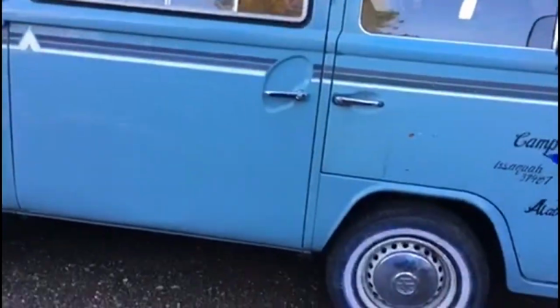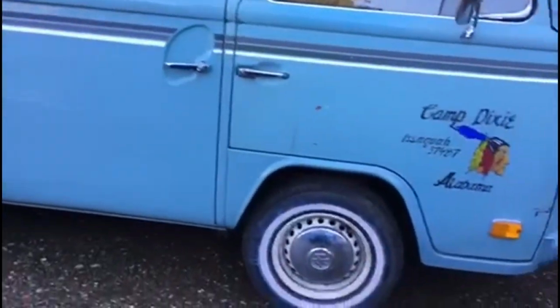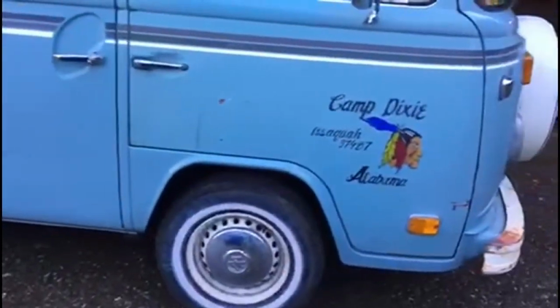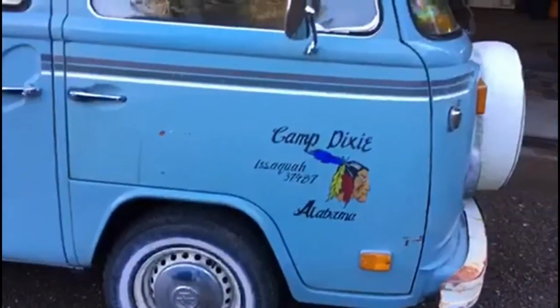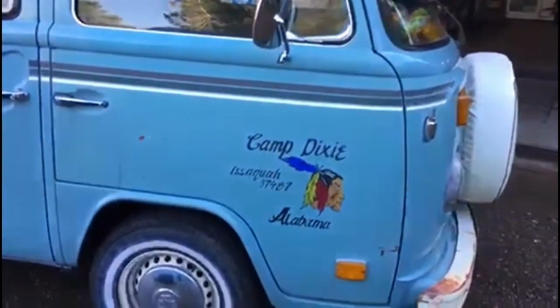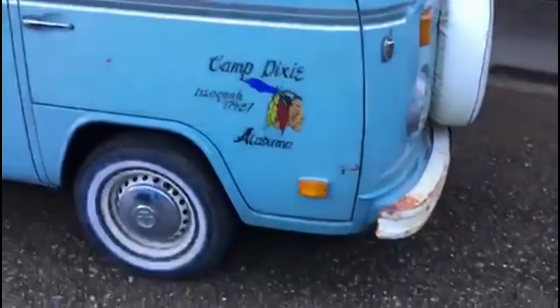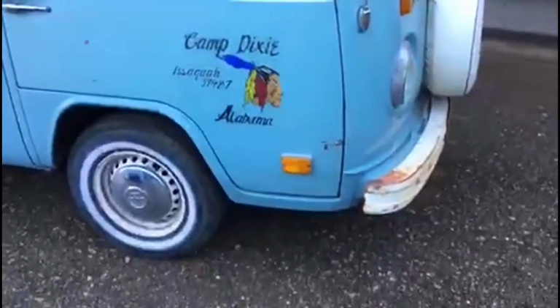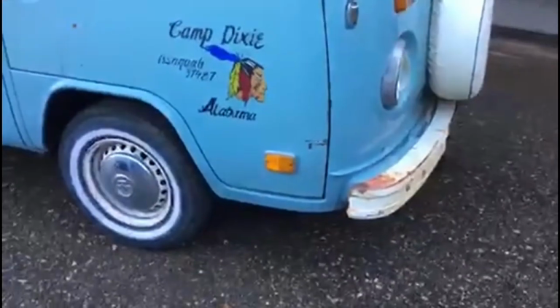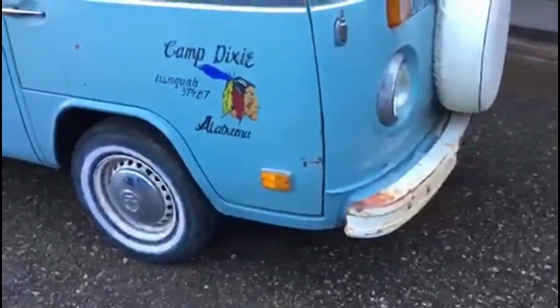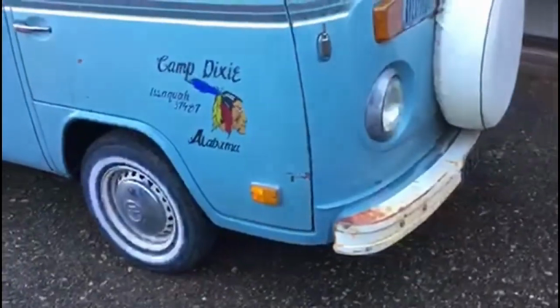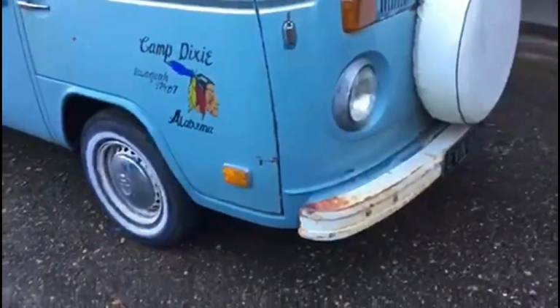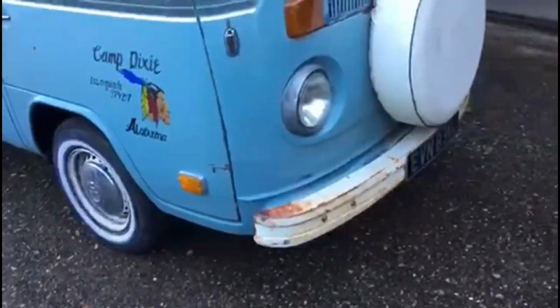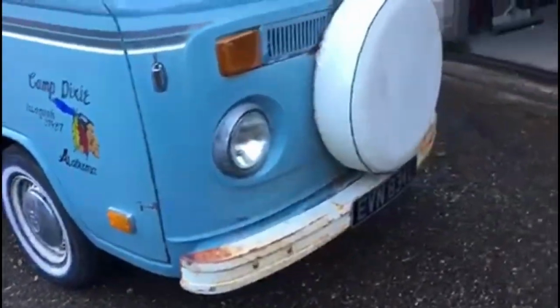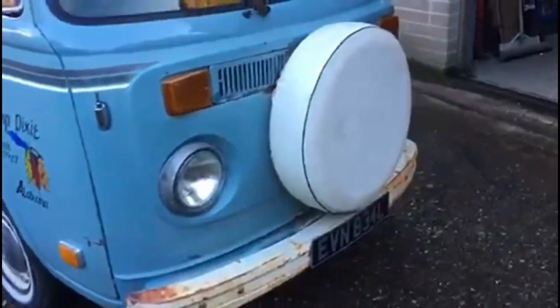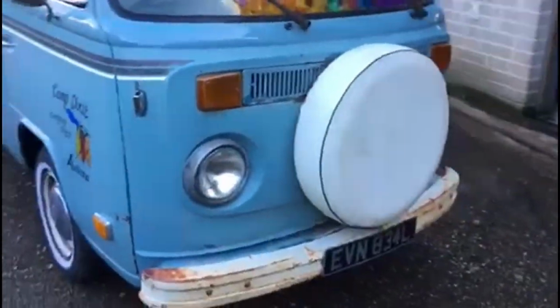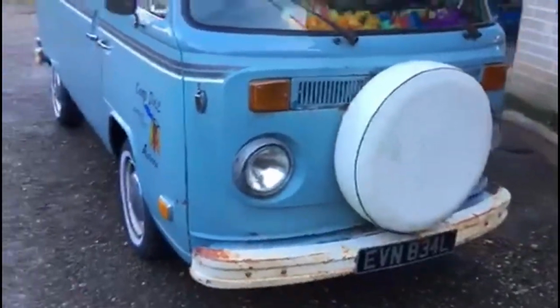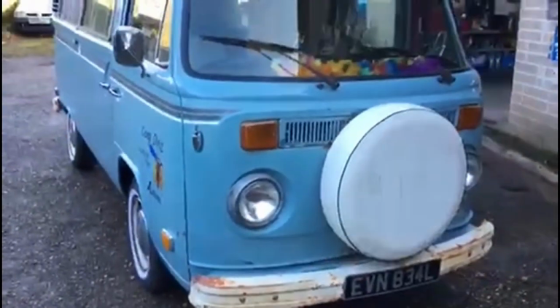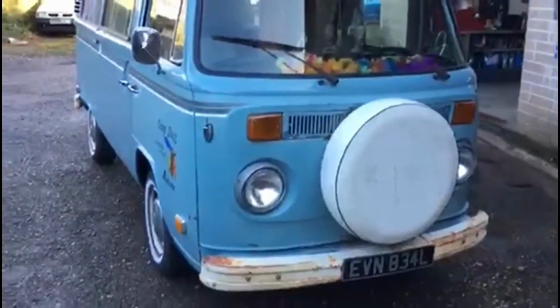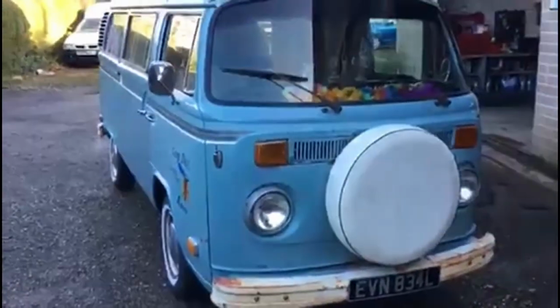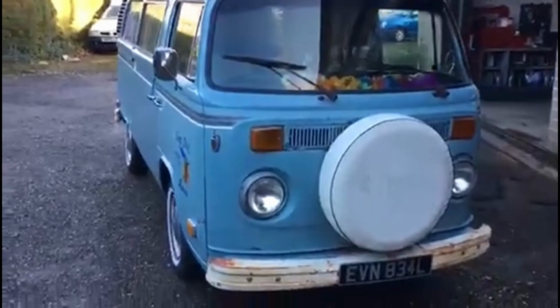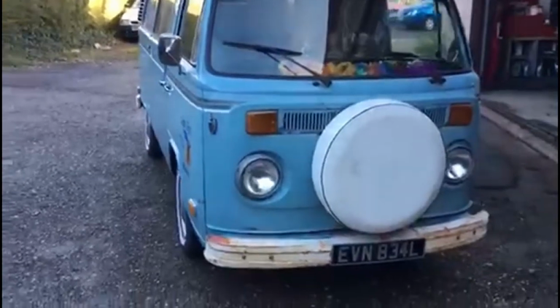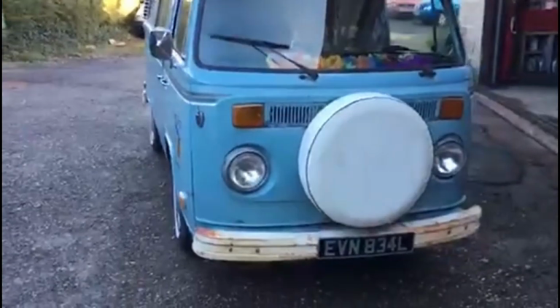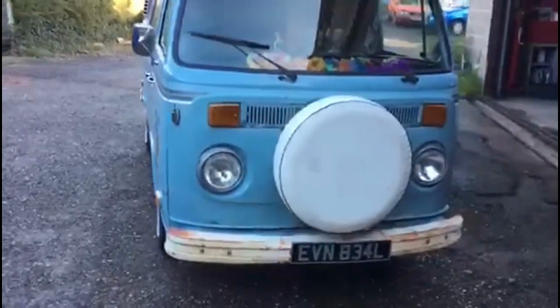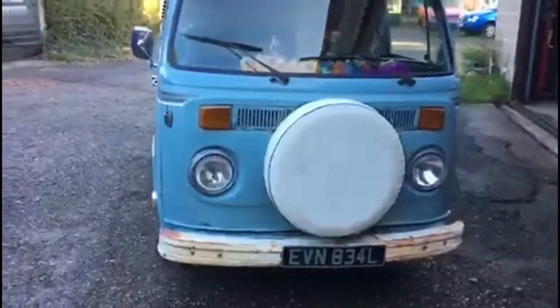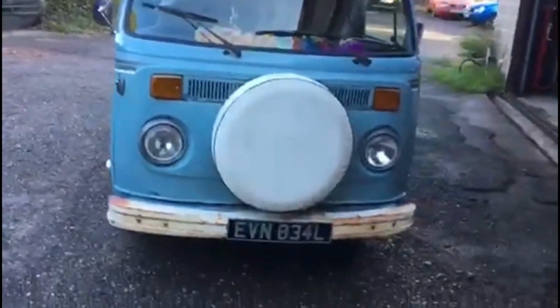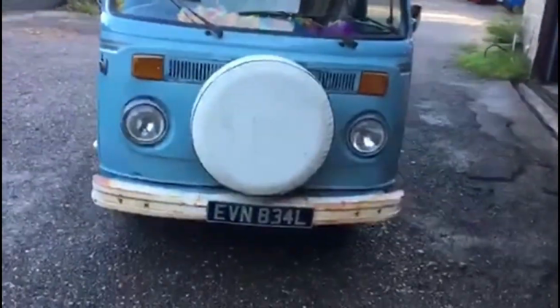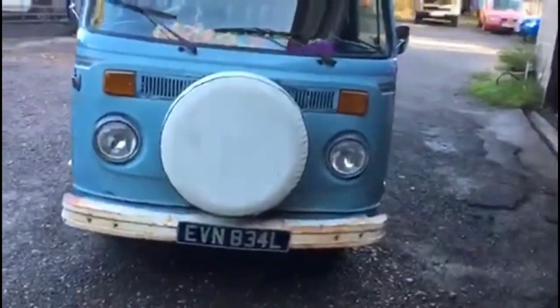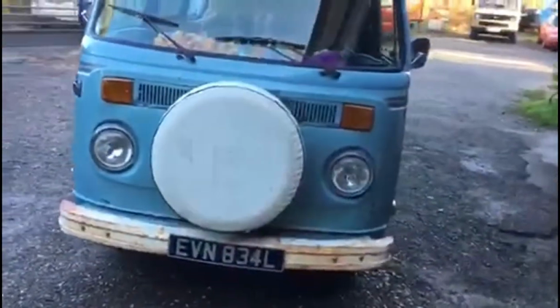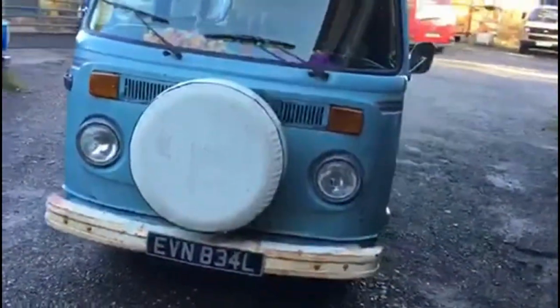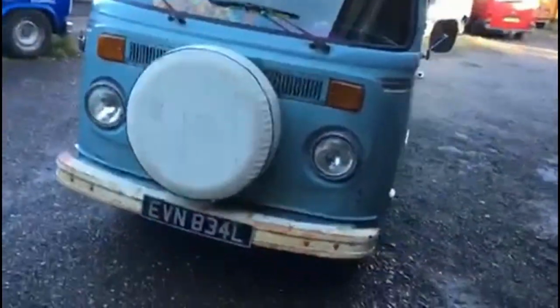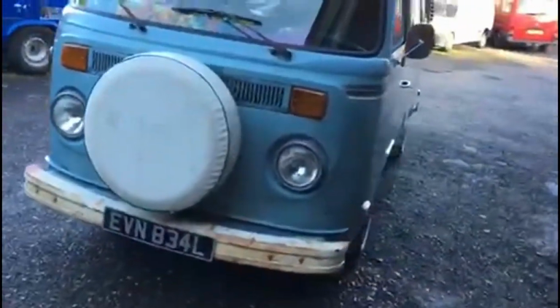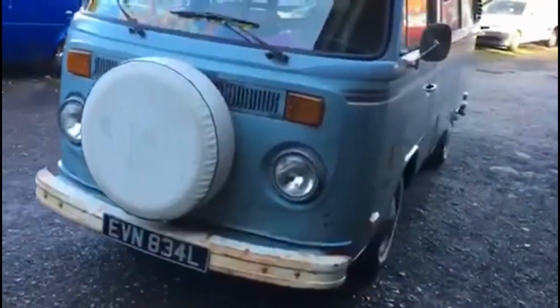We've obviously gone through the brakes — all new brakes — and replaced the 1700 engine that was seized solid from standing, and put a 1600 in it.